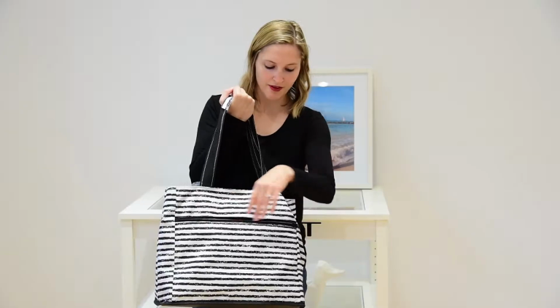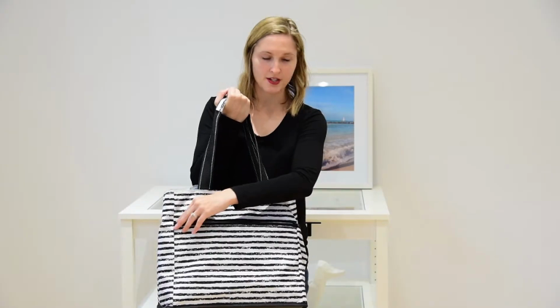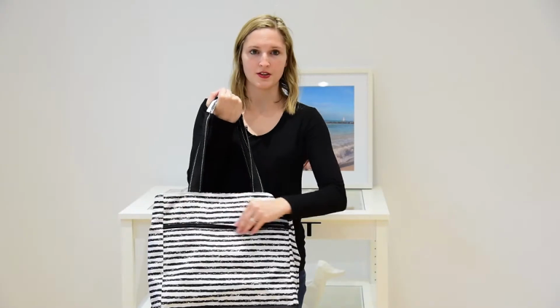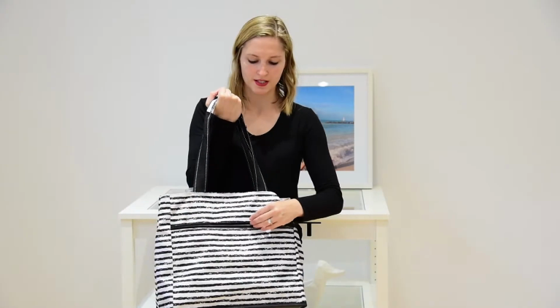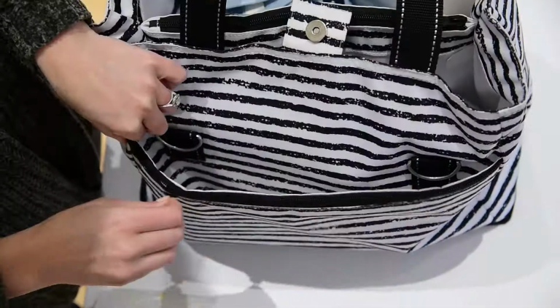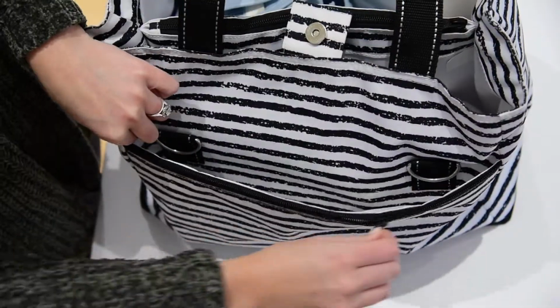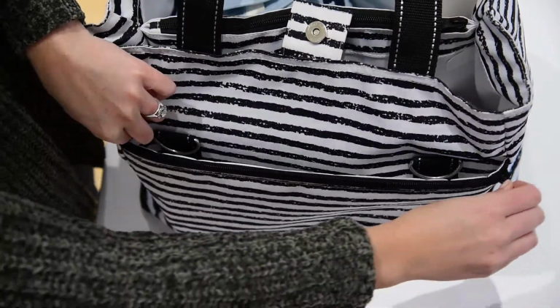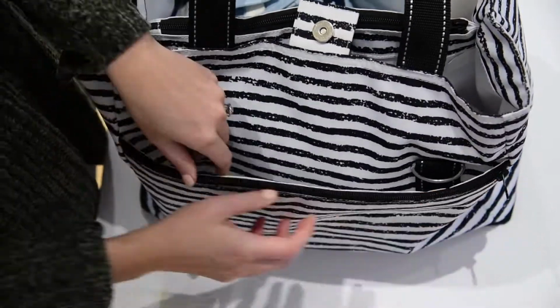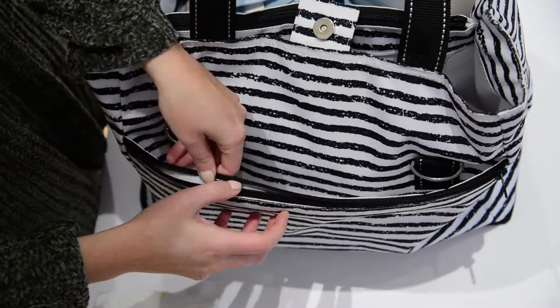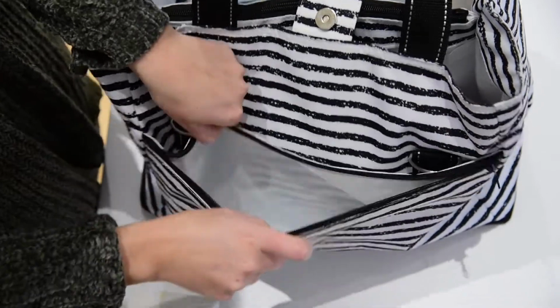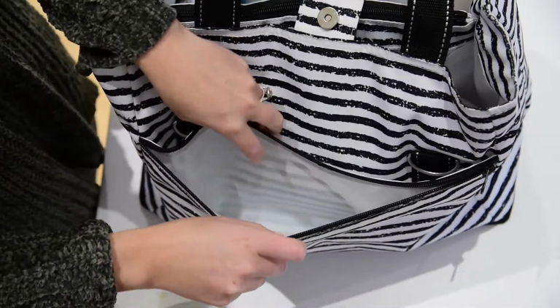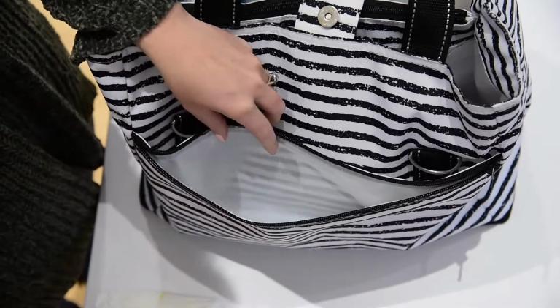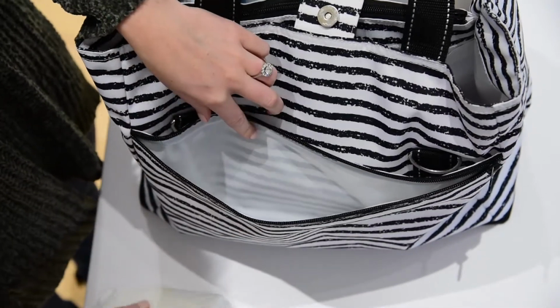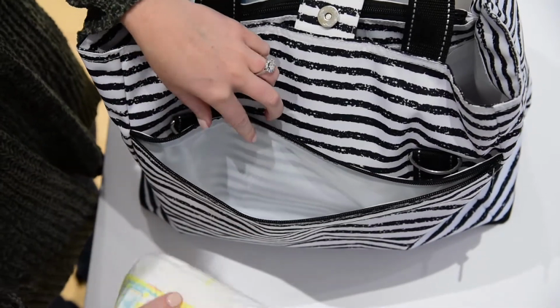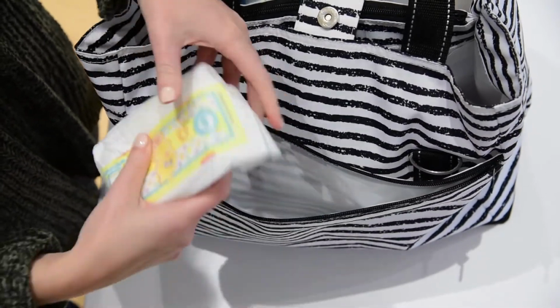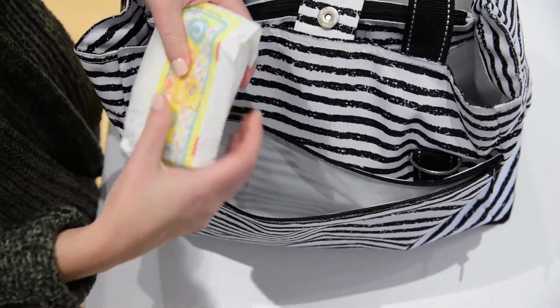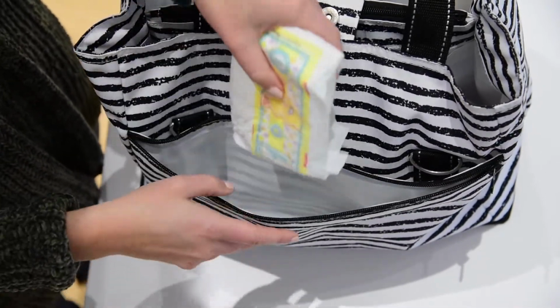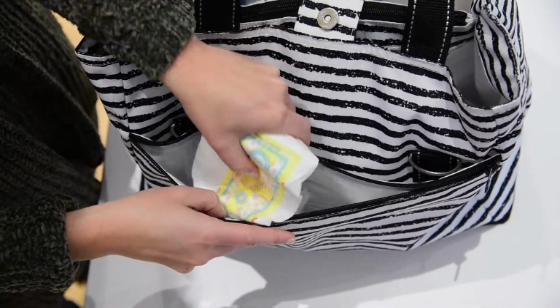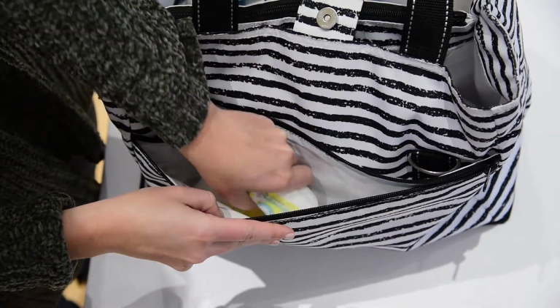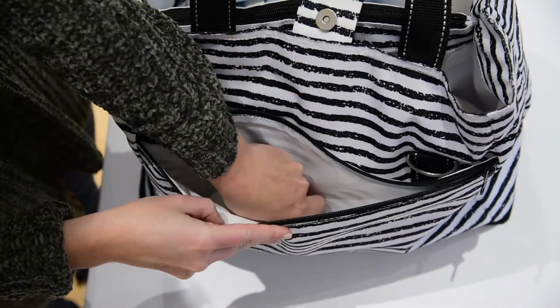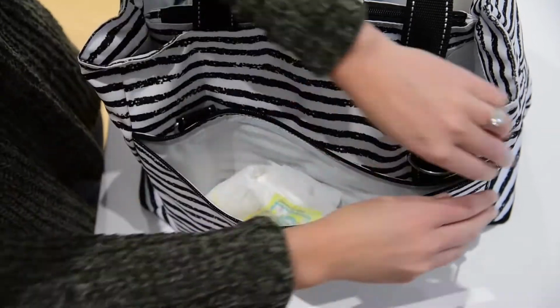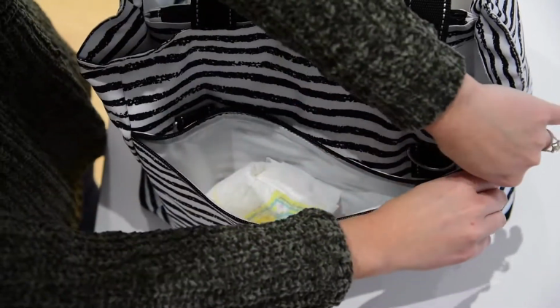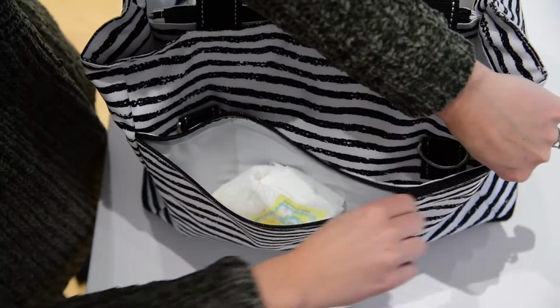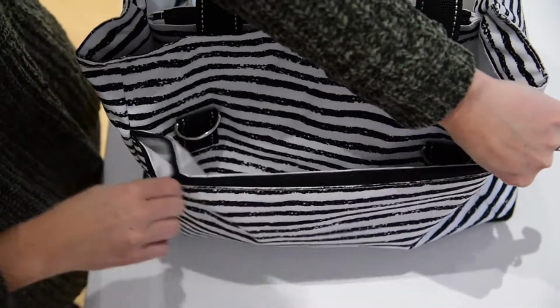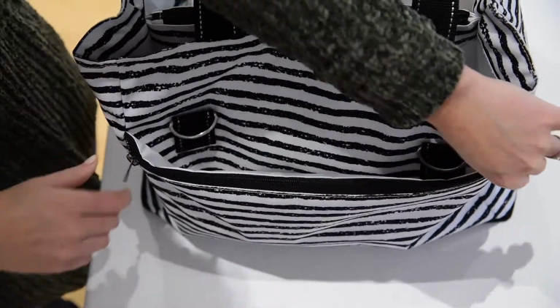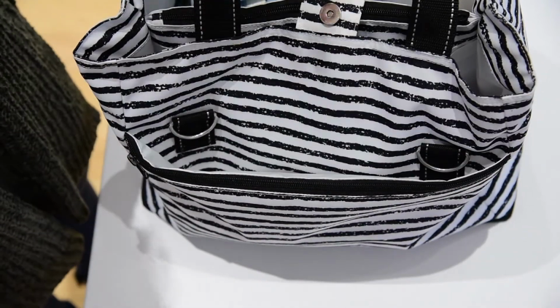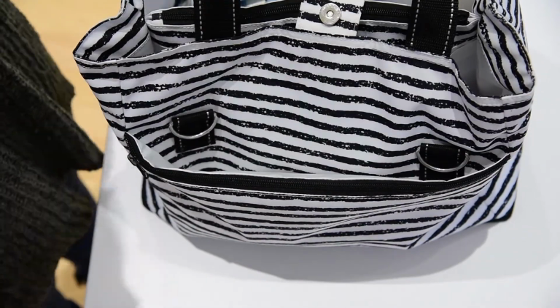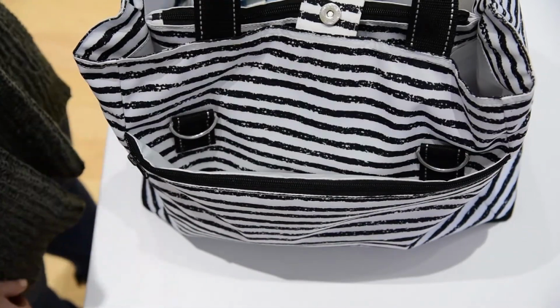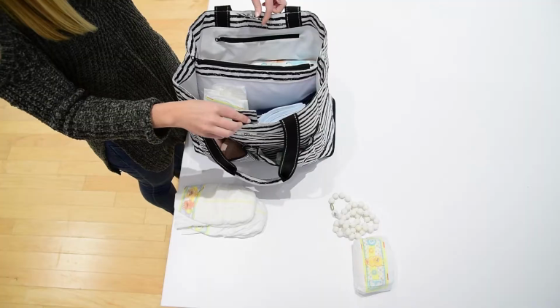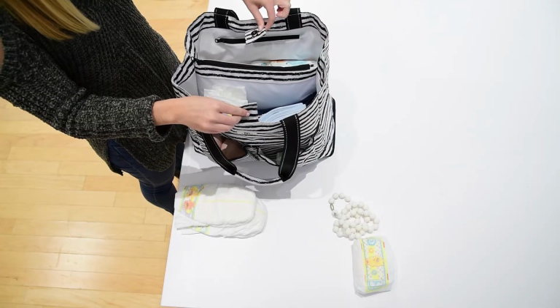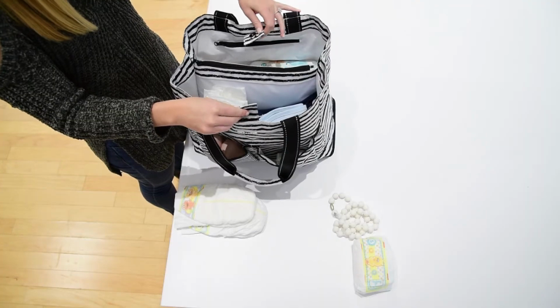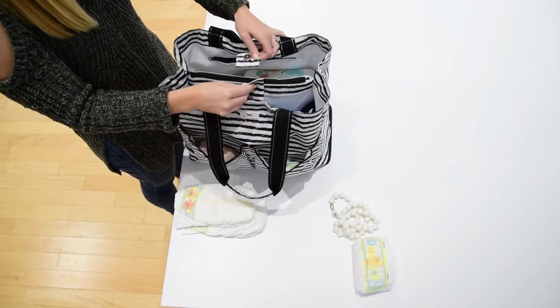My favorite part is also the zip pocket on the back, which is great for those infamous blowout diapers, because it has a wipe-clean surface on the inside and you can zip it closed to keep your dirty things away from the clean stuff on the inside.